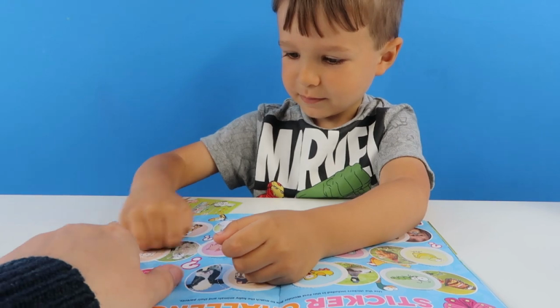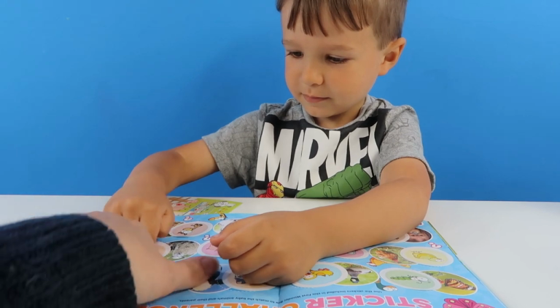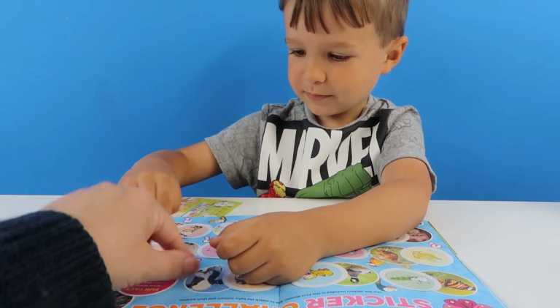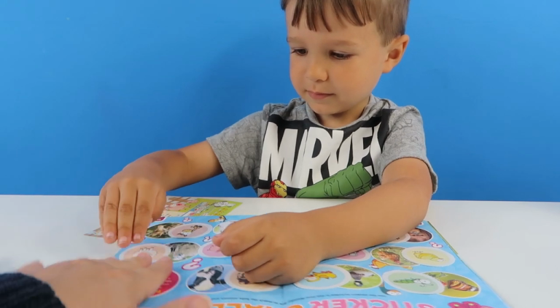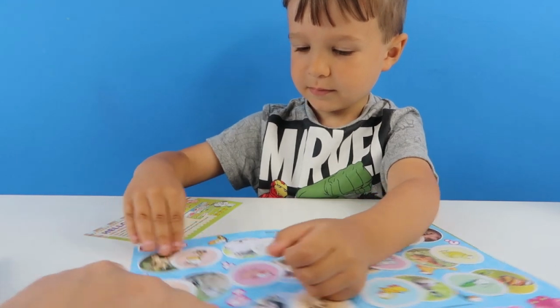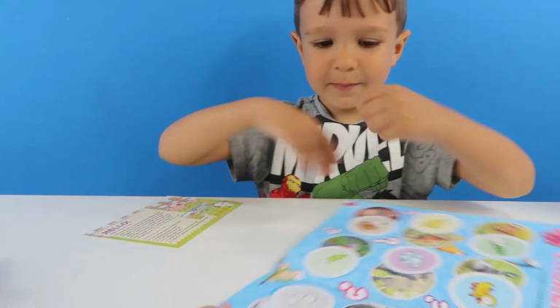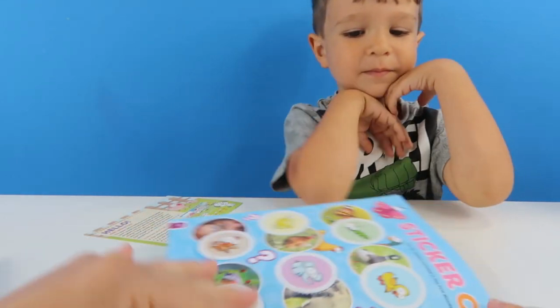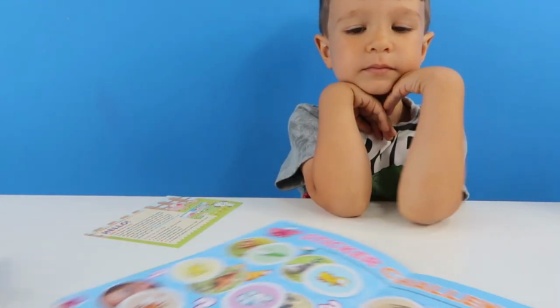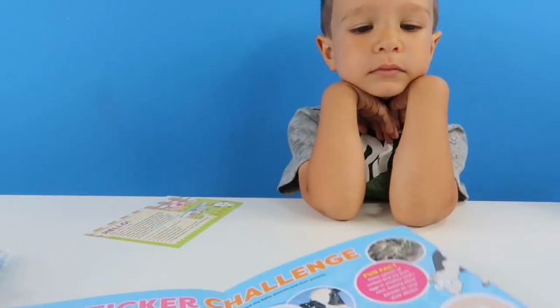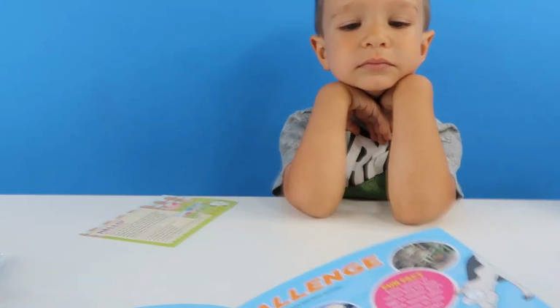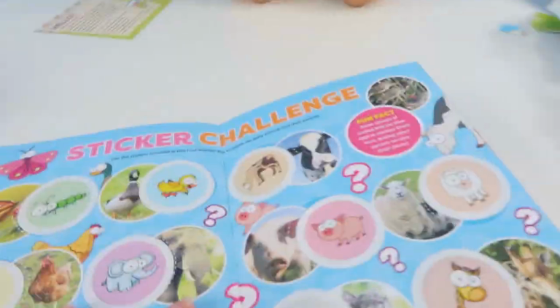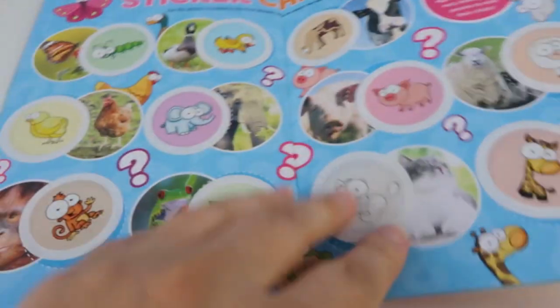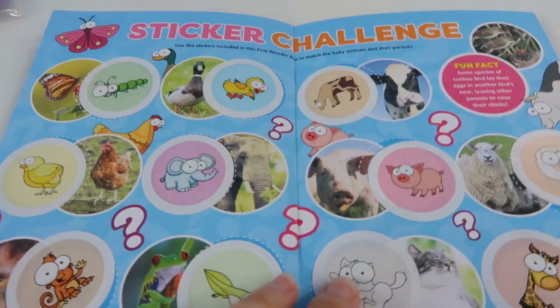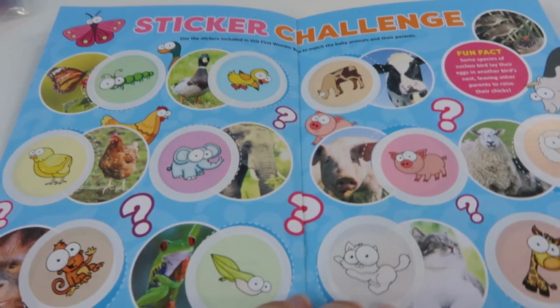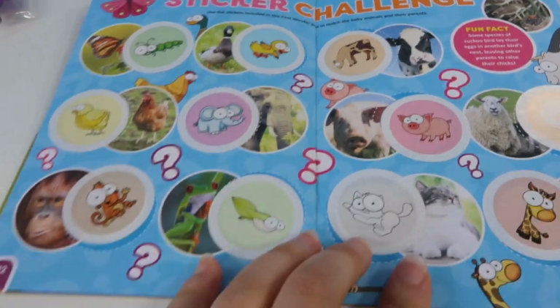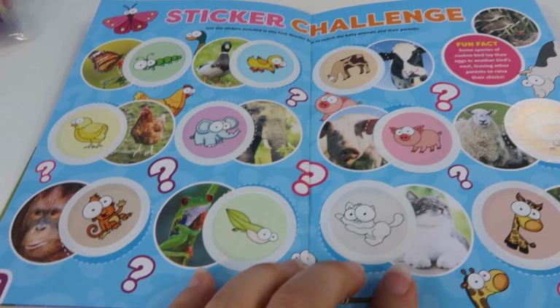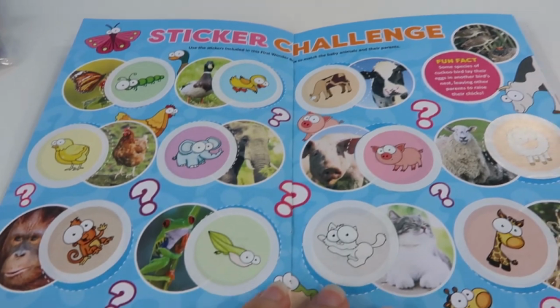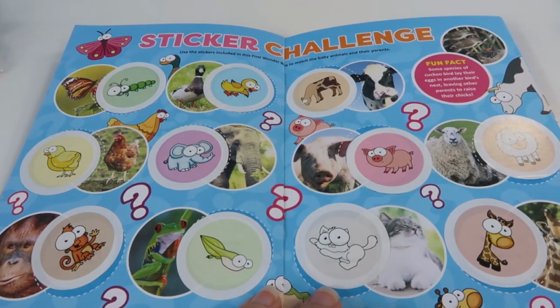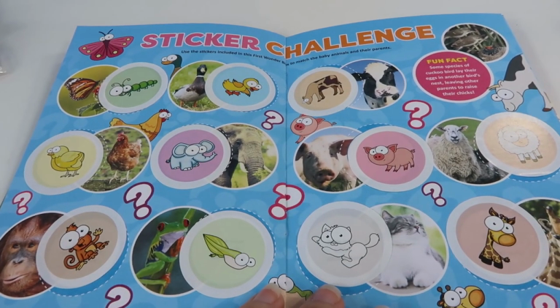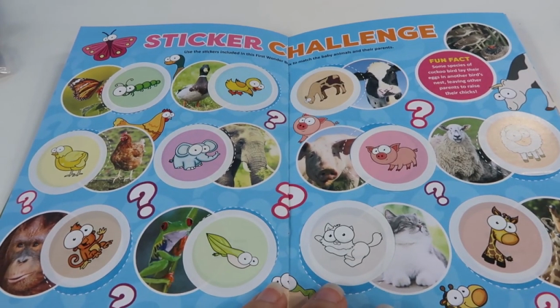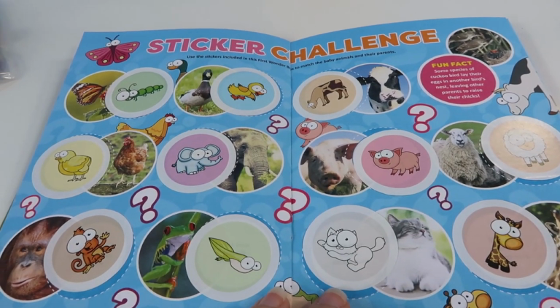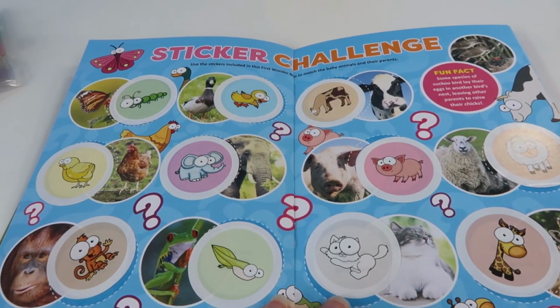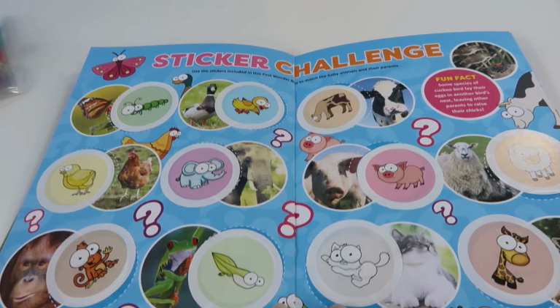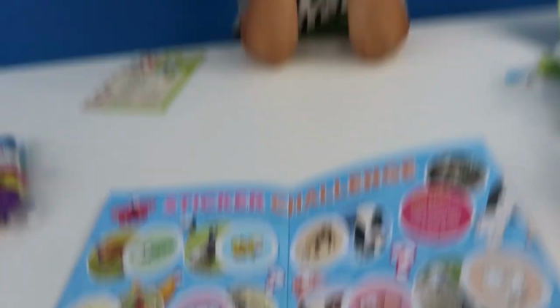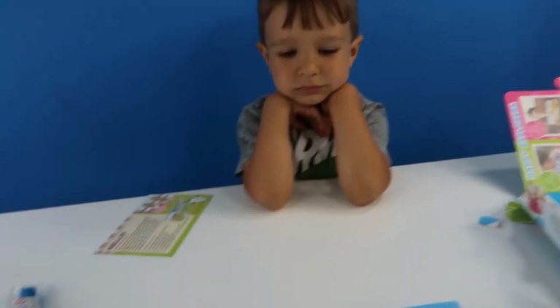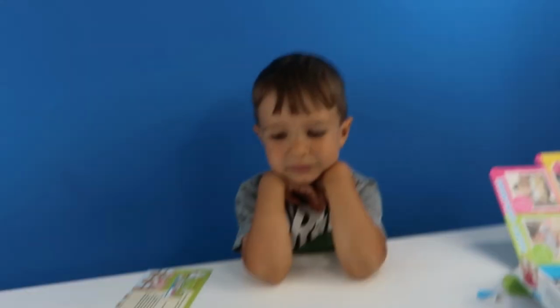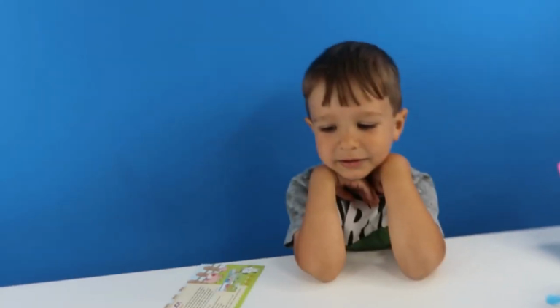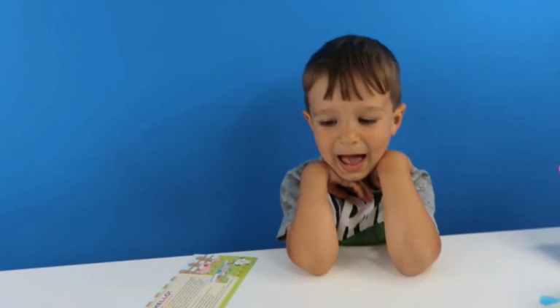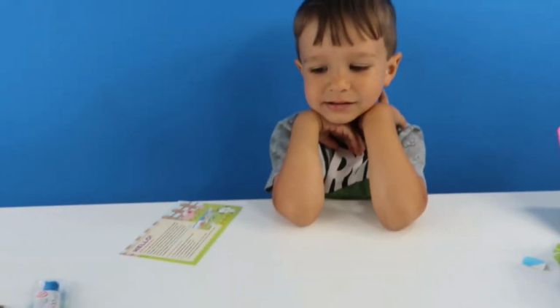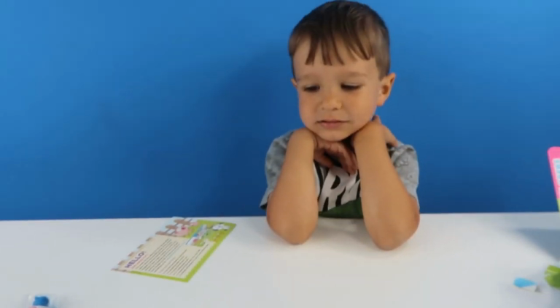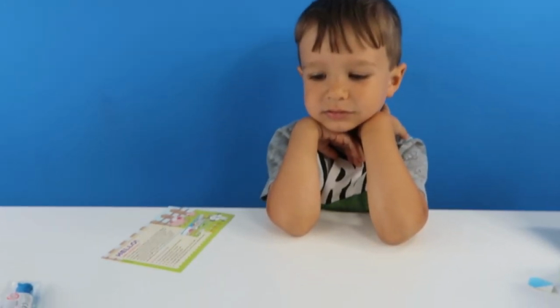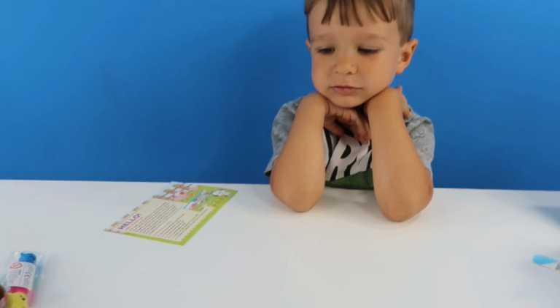Well done. Now let's have a look. Let us know guys how you think Henry did. Do you think you got all of them right? Do you think you got them all right Henry? Yeah. Yeah, I think you did too.